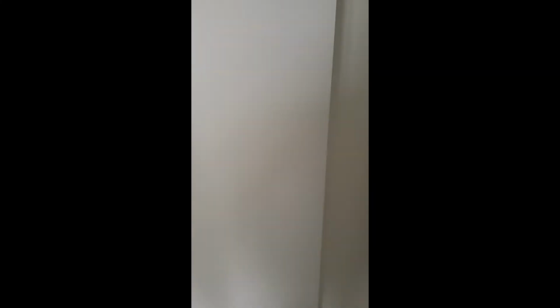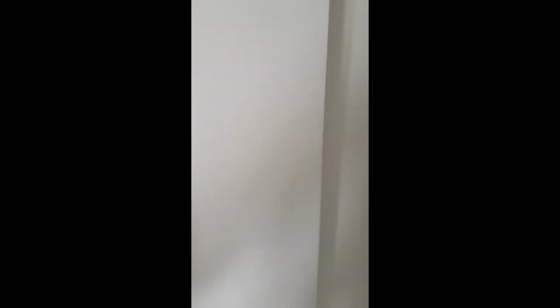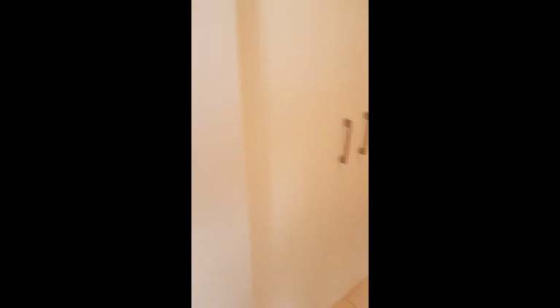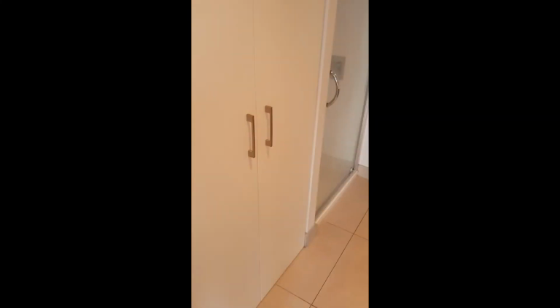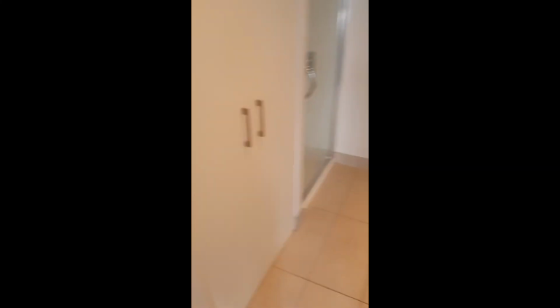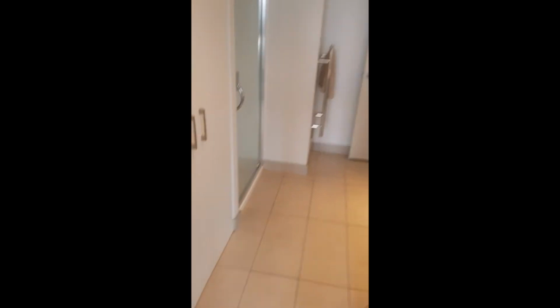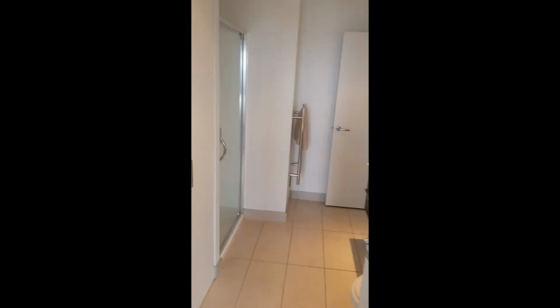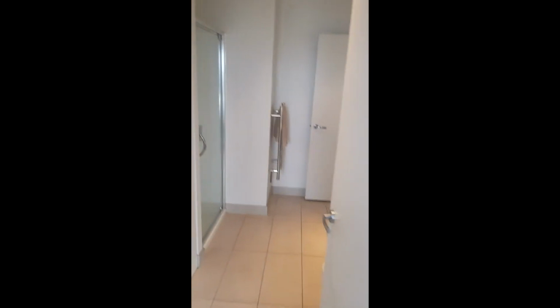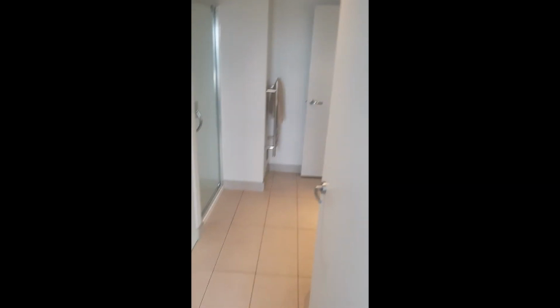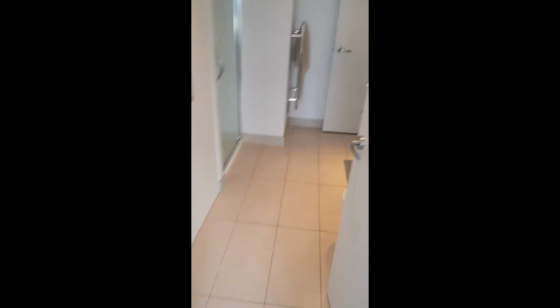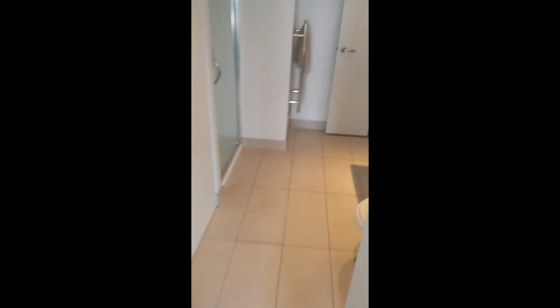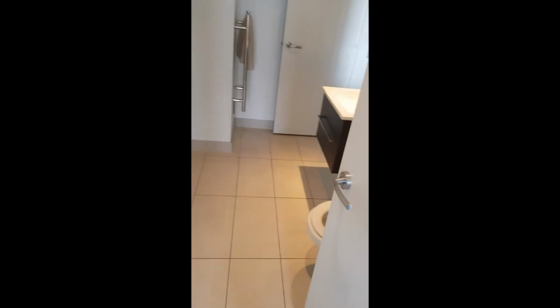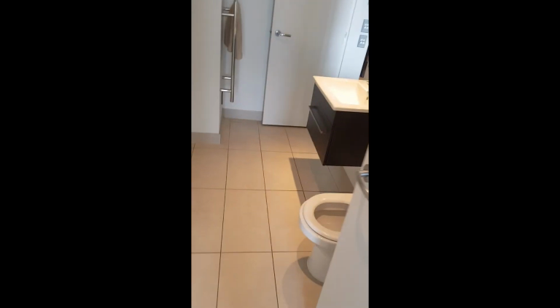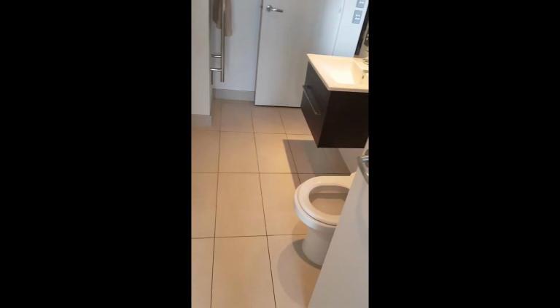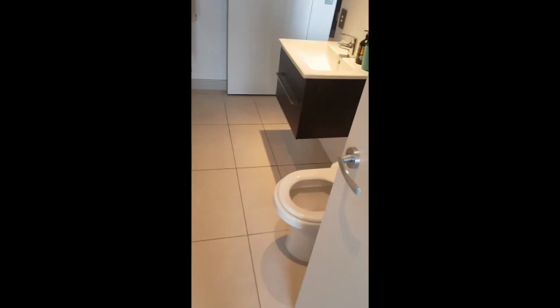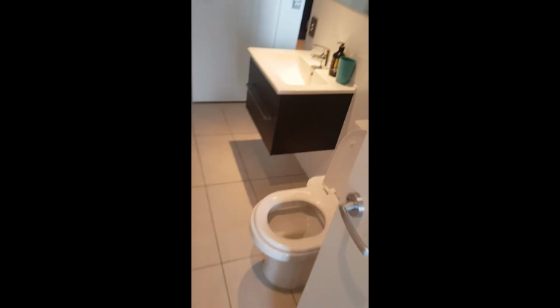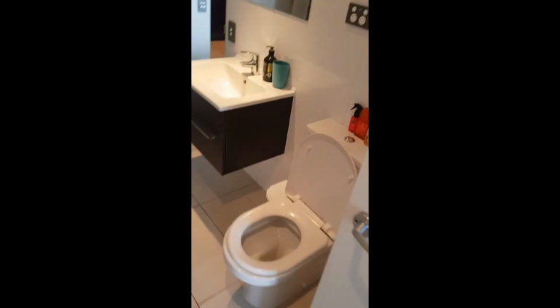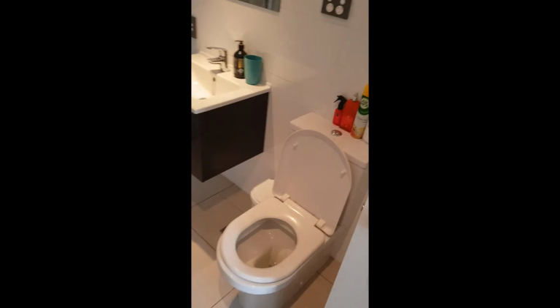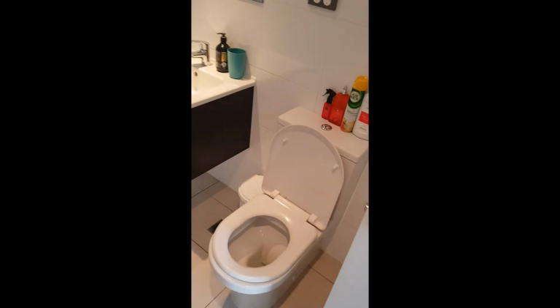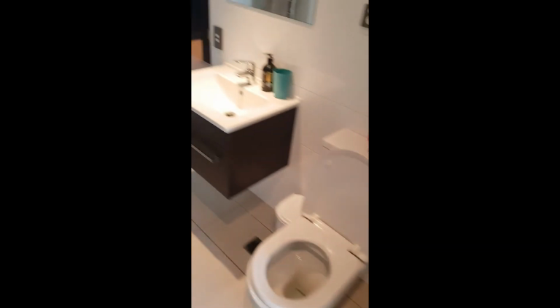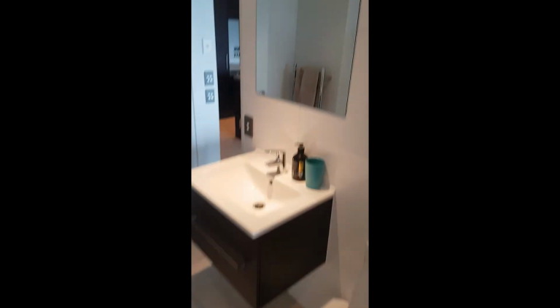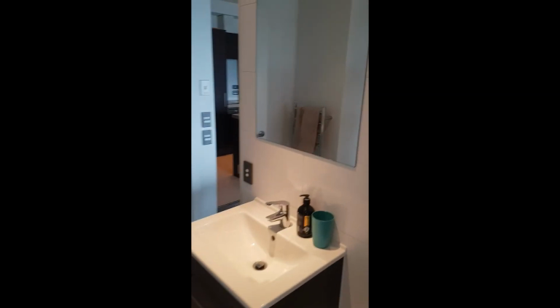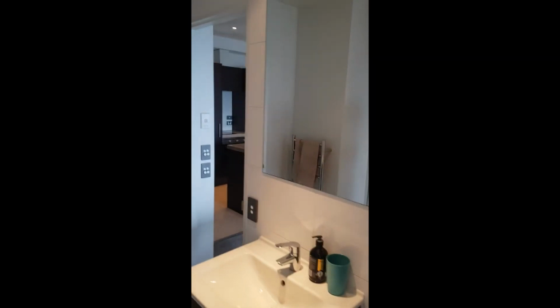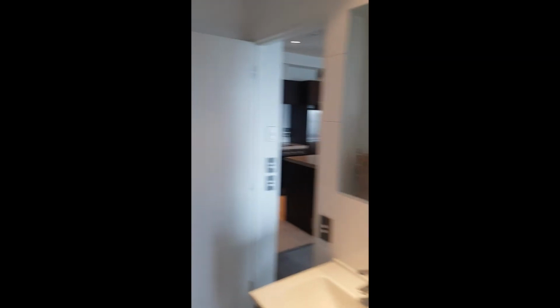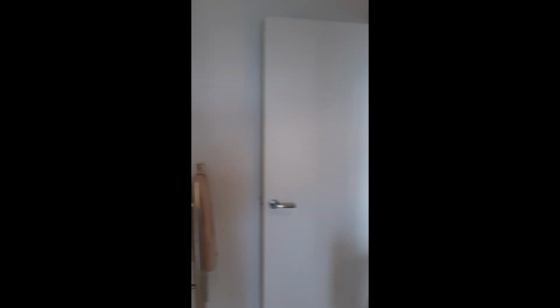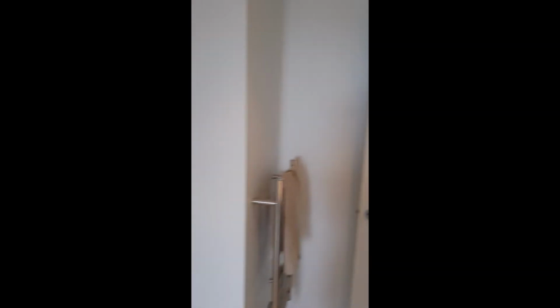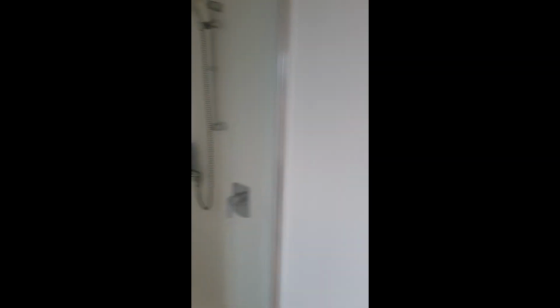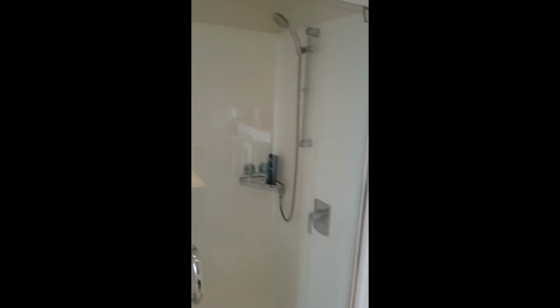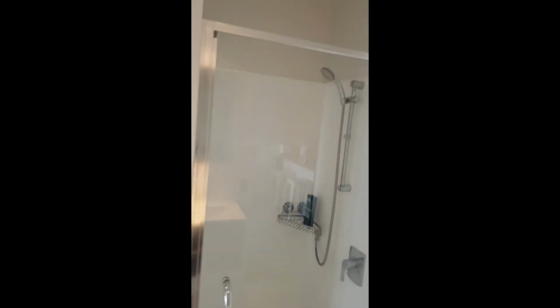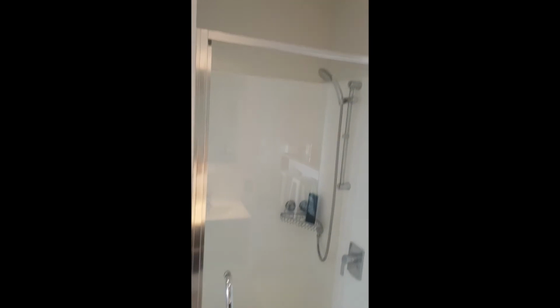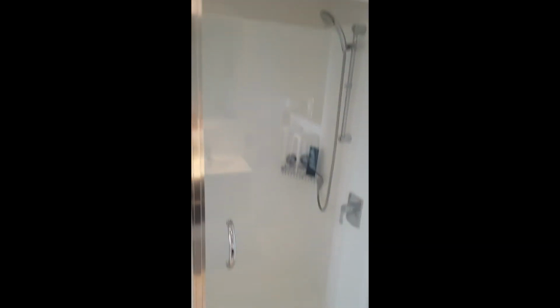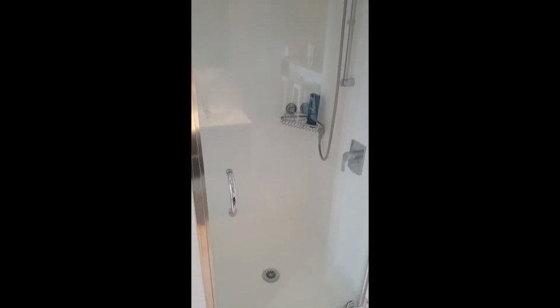Here we have the bathroom. Tile. Large shower.